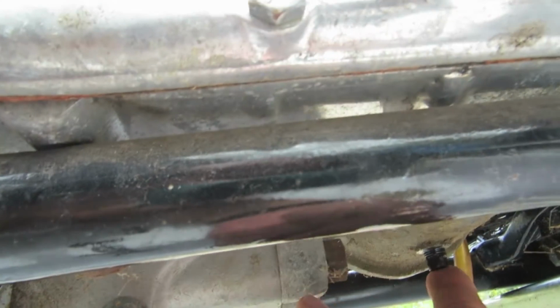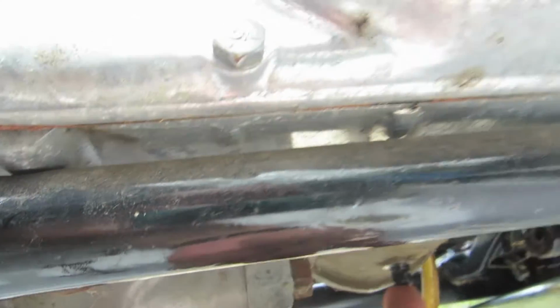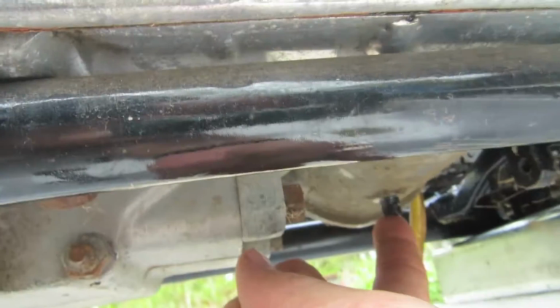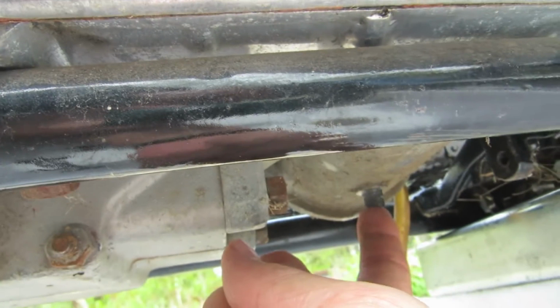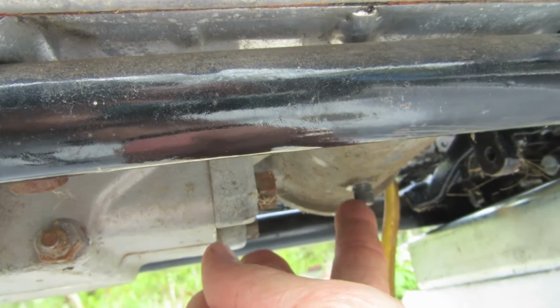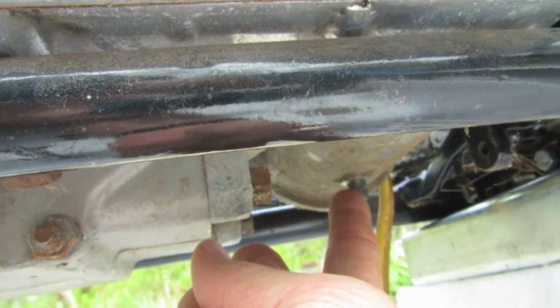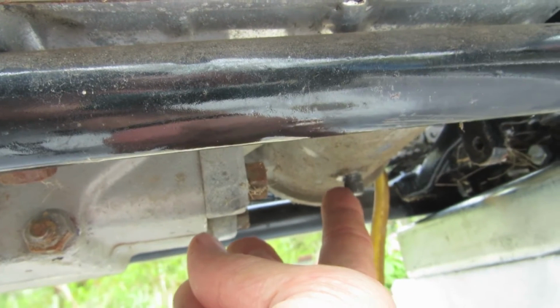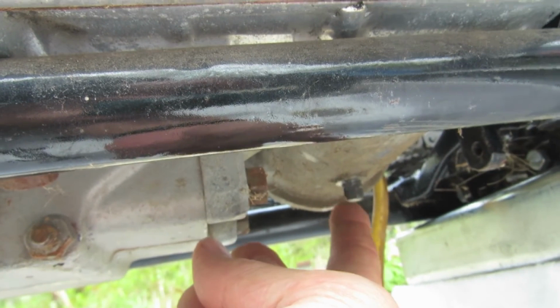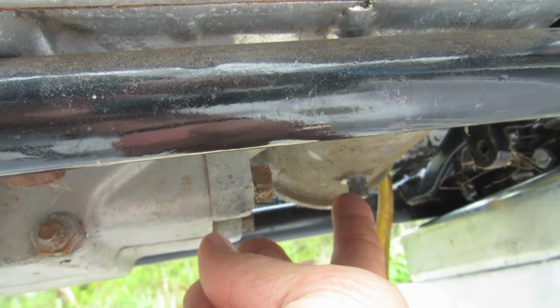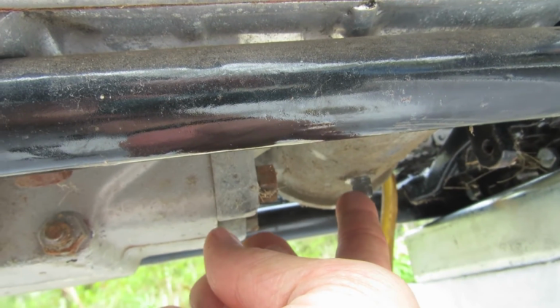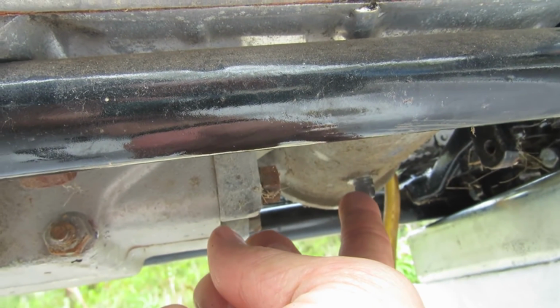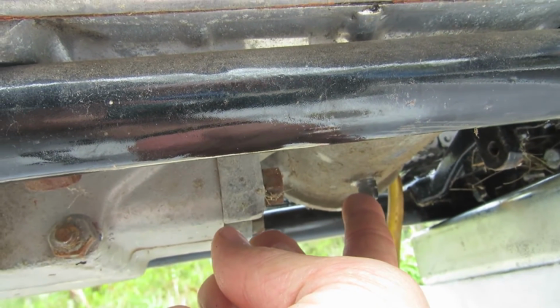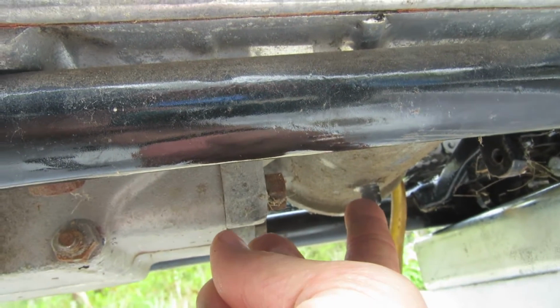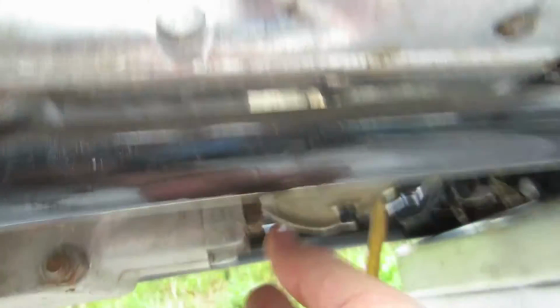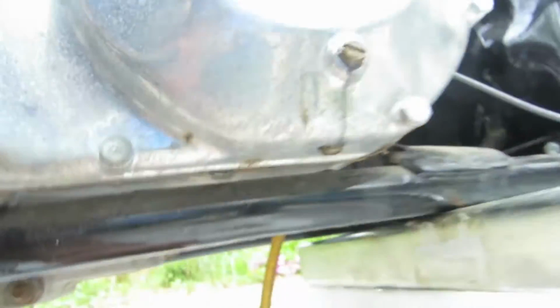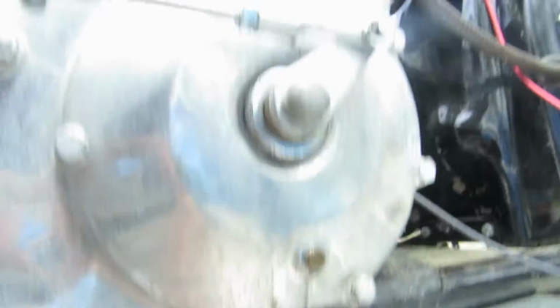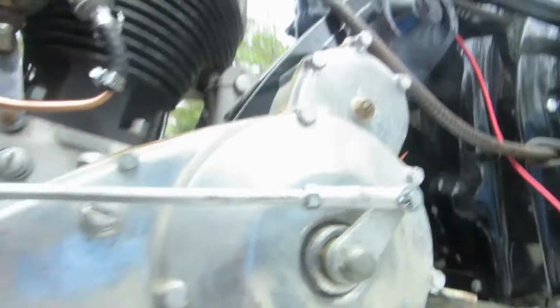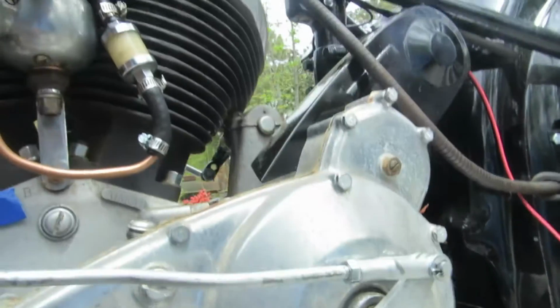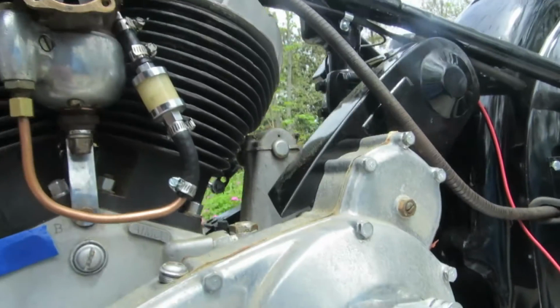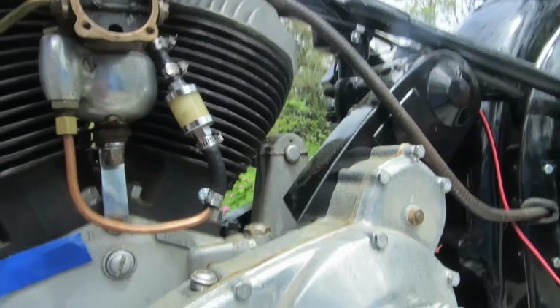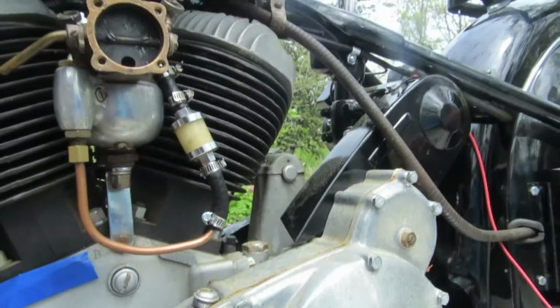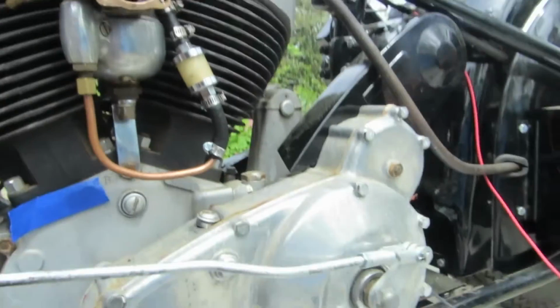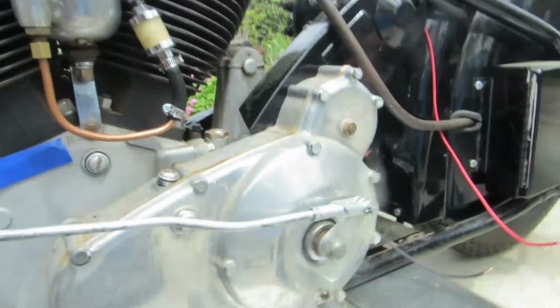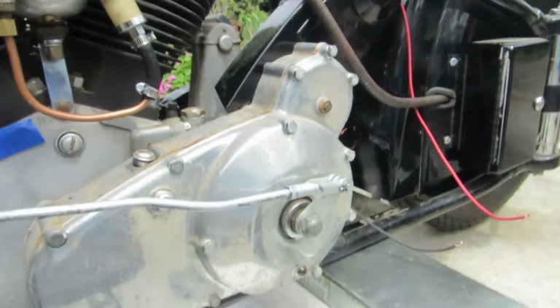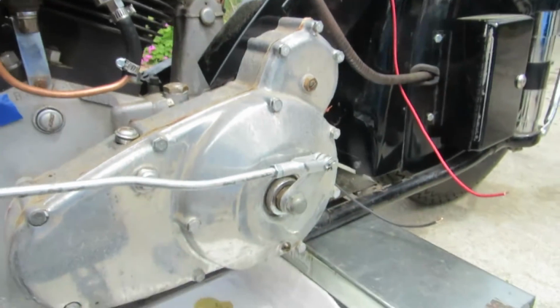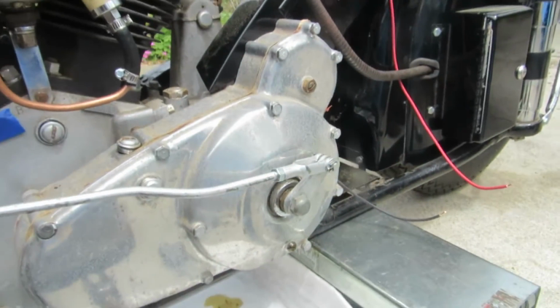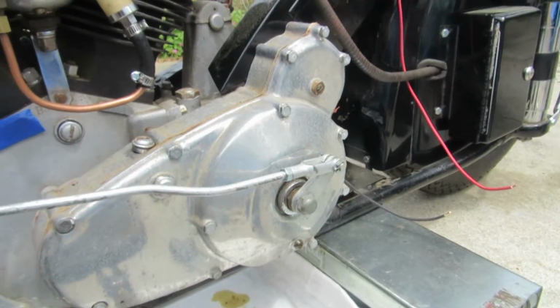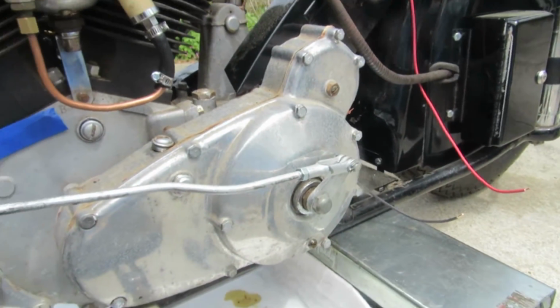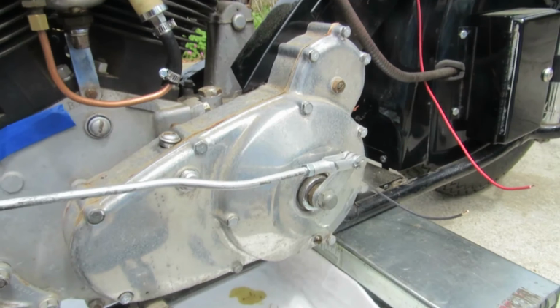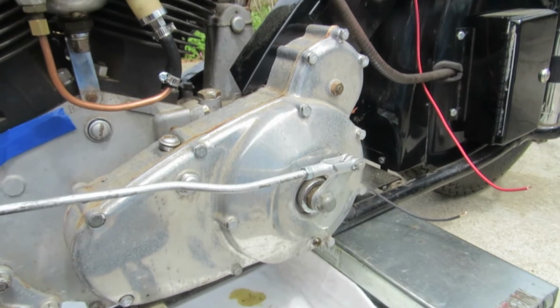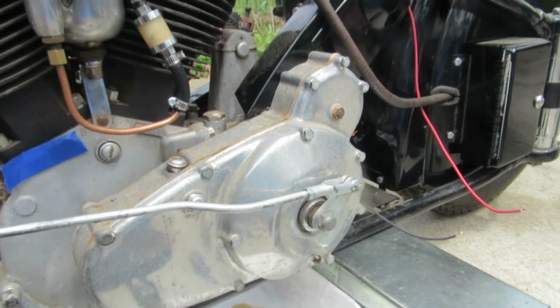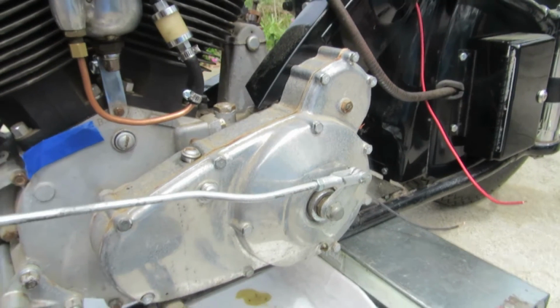Right back here, if you can see where my finger is, that's the transmission drain plug. Now some of the motors — the later model Chiefs — they had a plug between the transmission and the primary, so you can put separate oil in those.